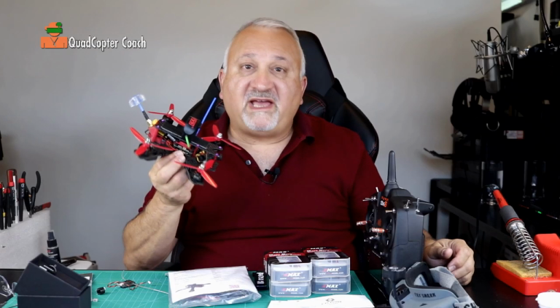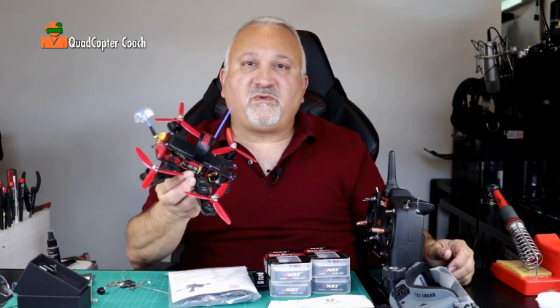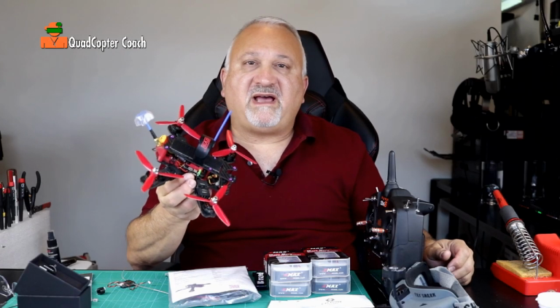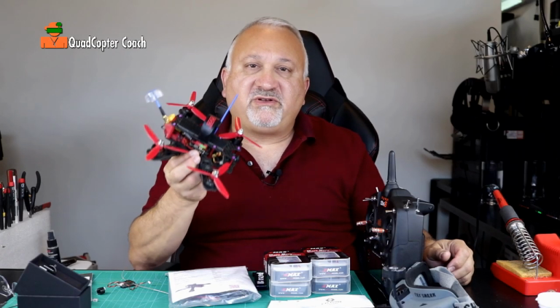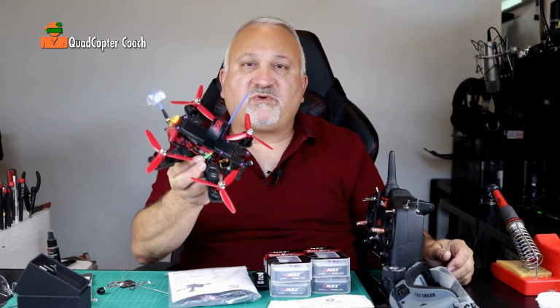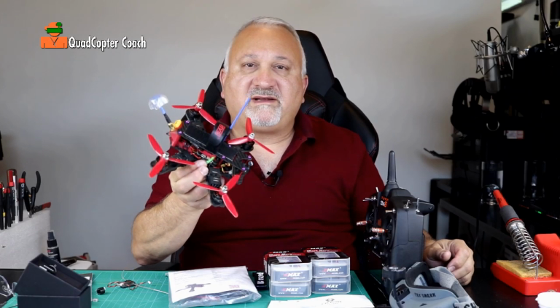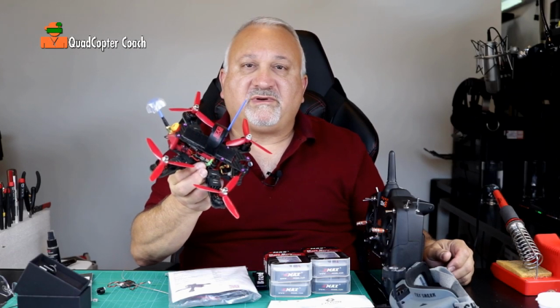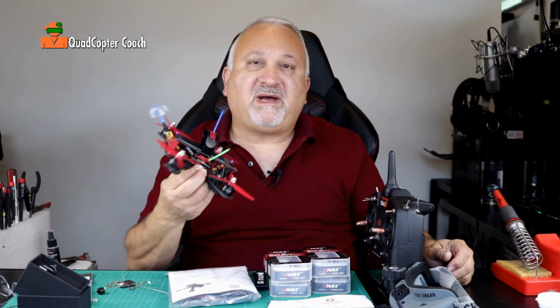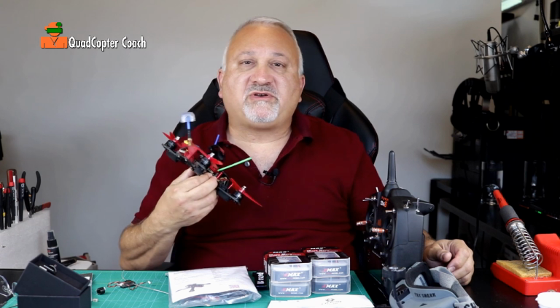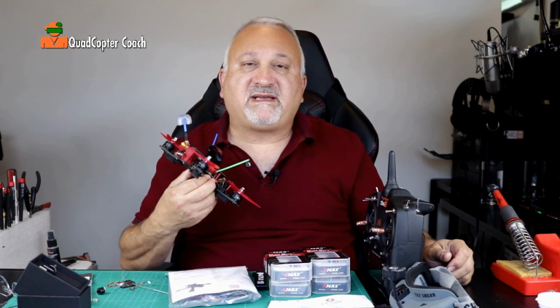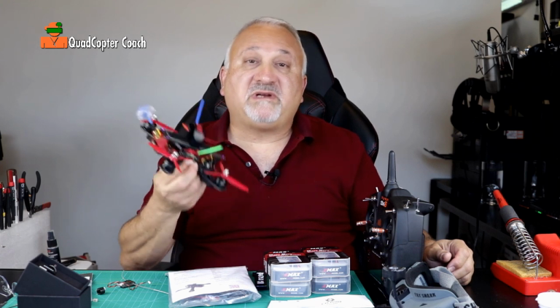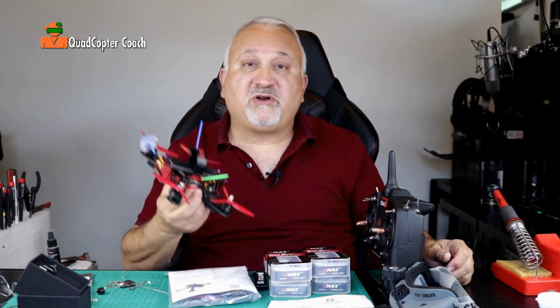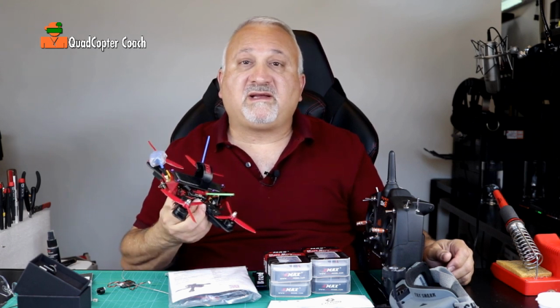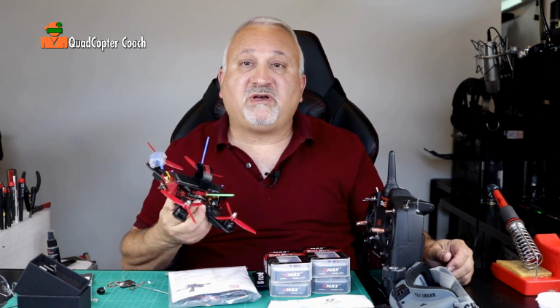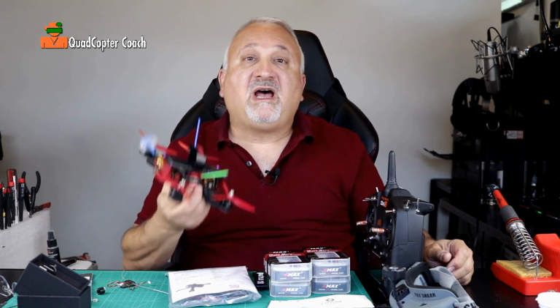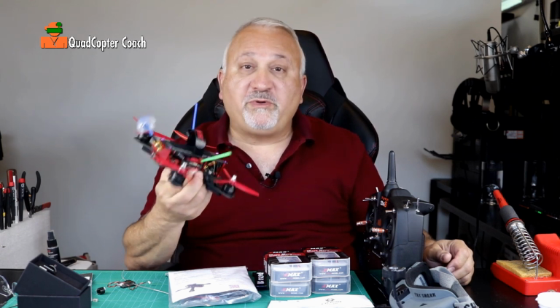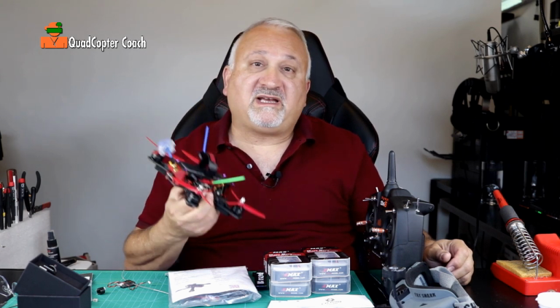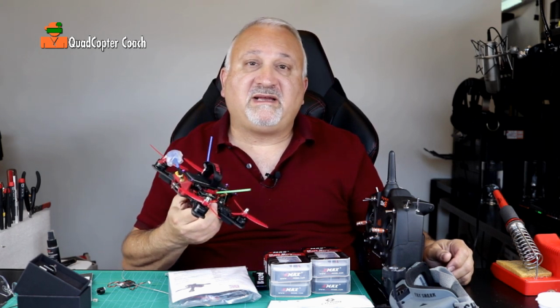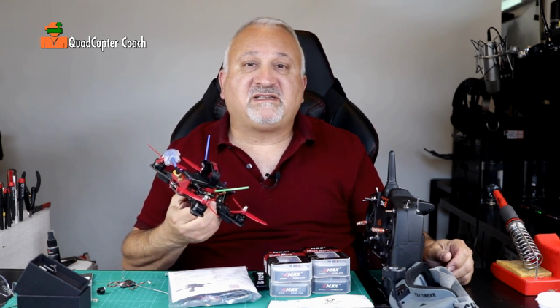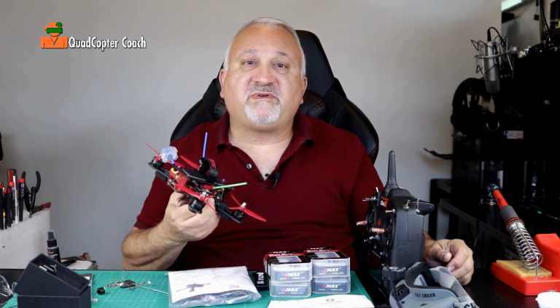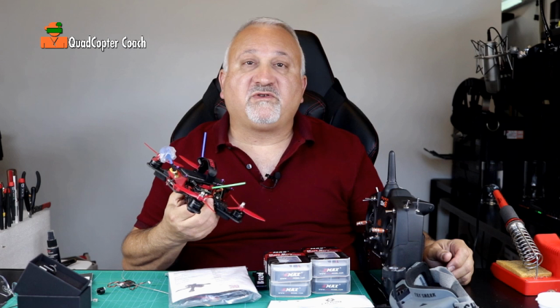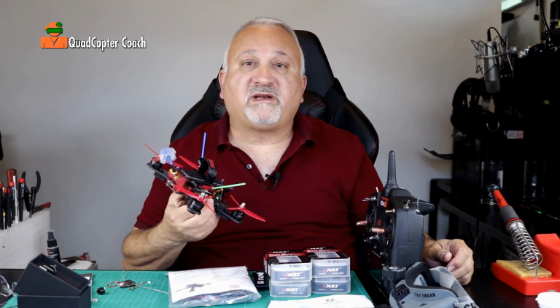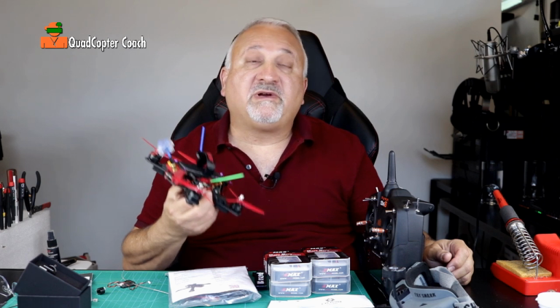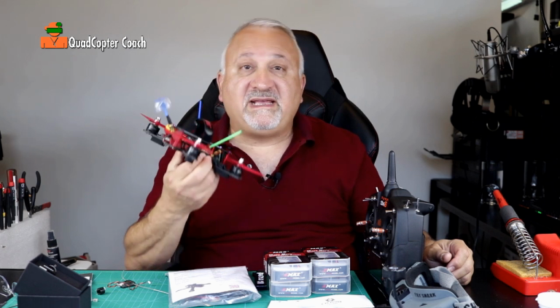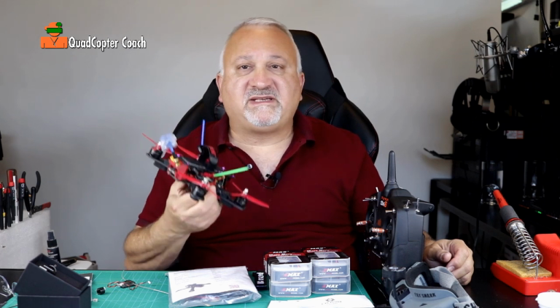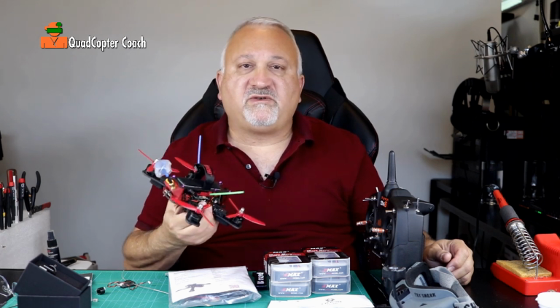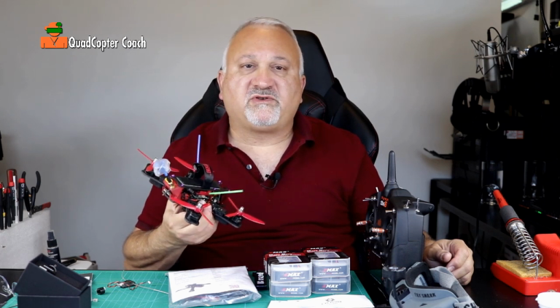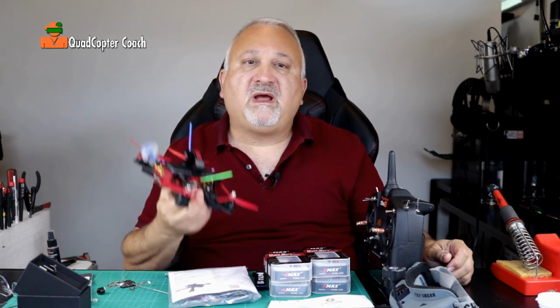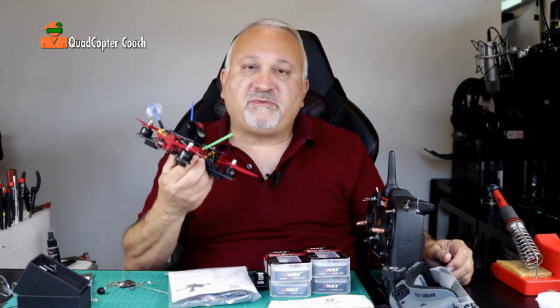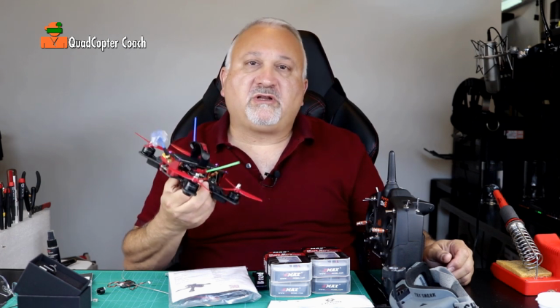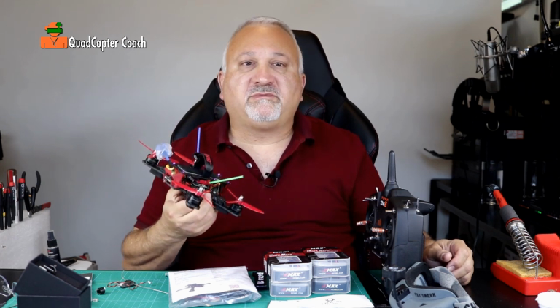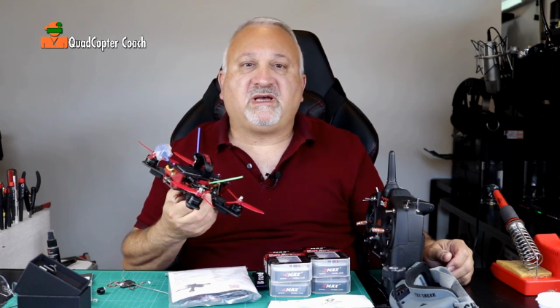Thanks for enrolling in how to build your own quadcopter. My name is Joel Leicatcher and I'm your quadcopter coach. I hope you're as excited as I am to get started building your first quadcopter, and even if this isn't your first drone, I'm sure you're going to learn some new stuff.